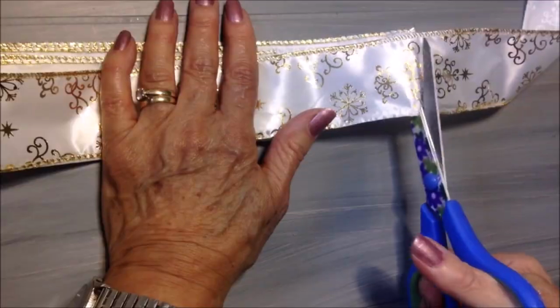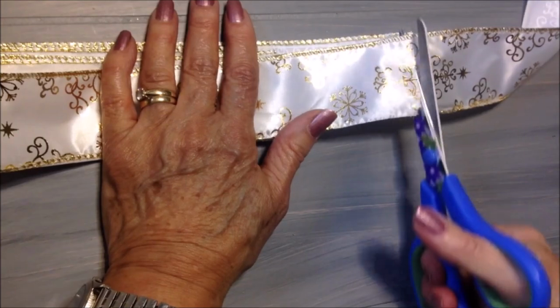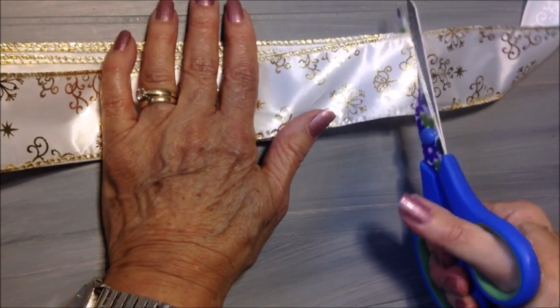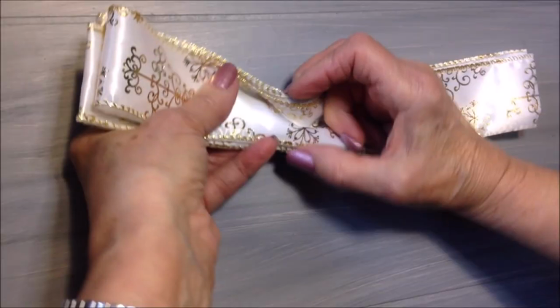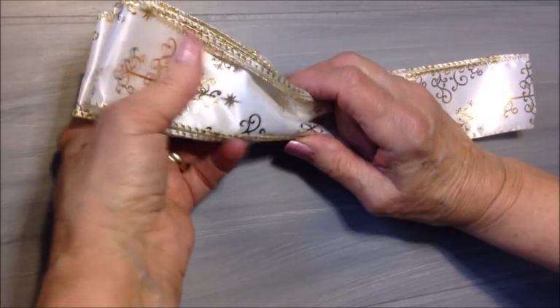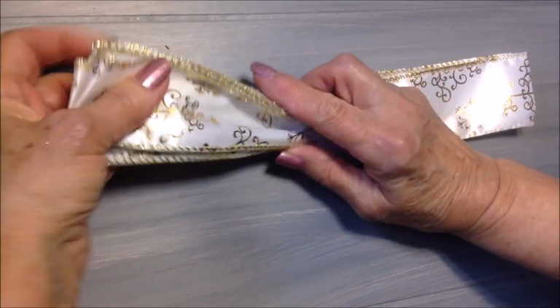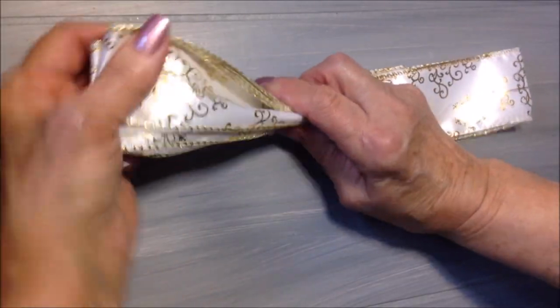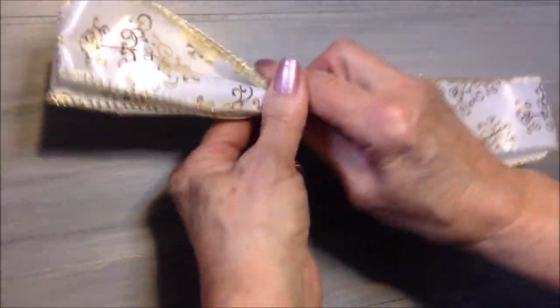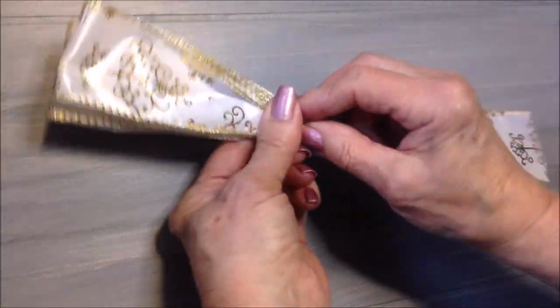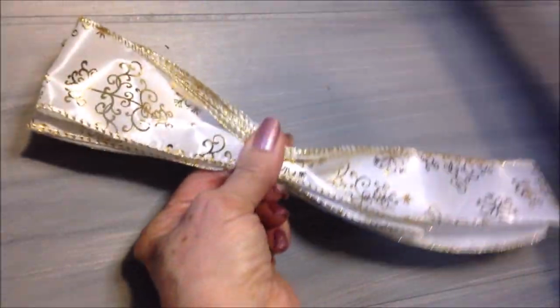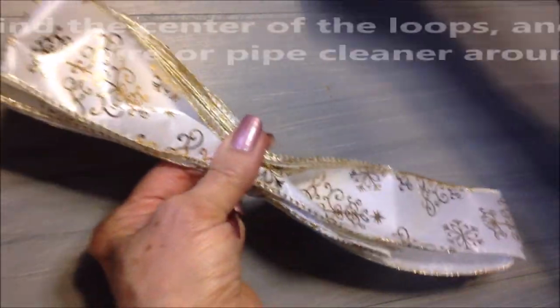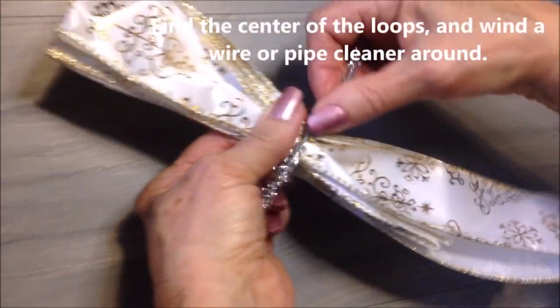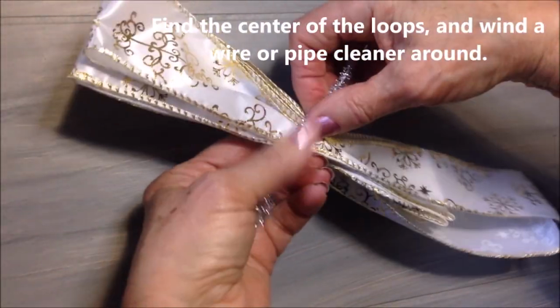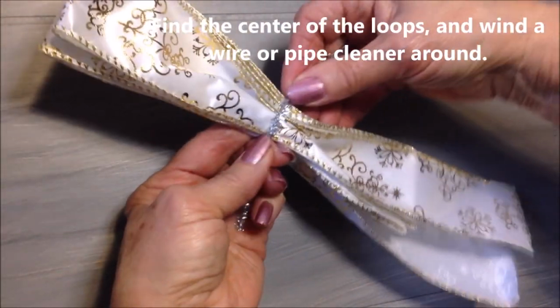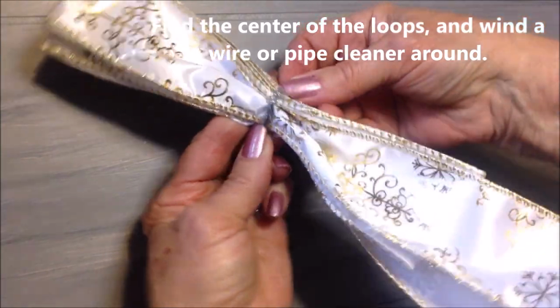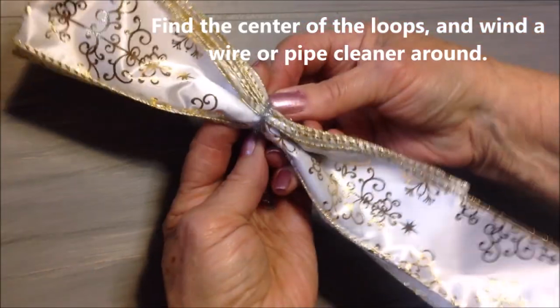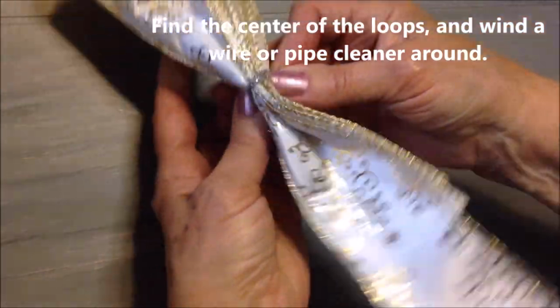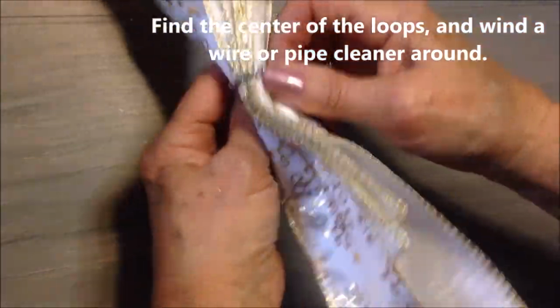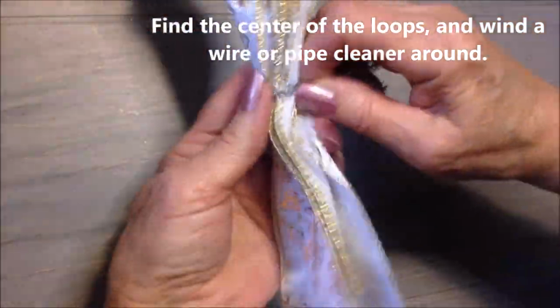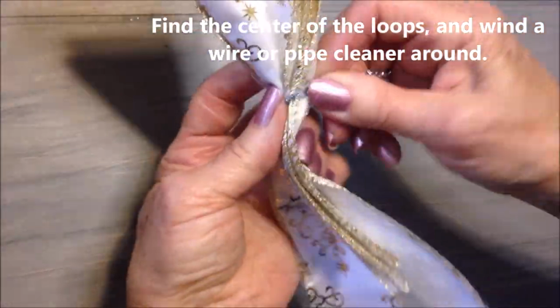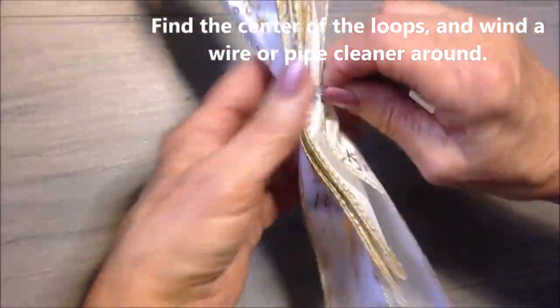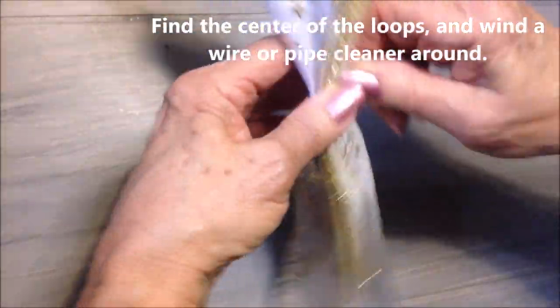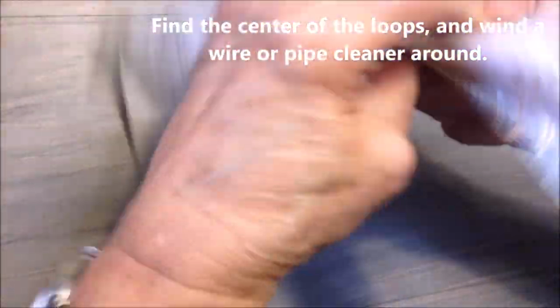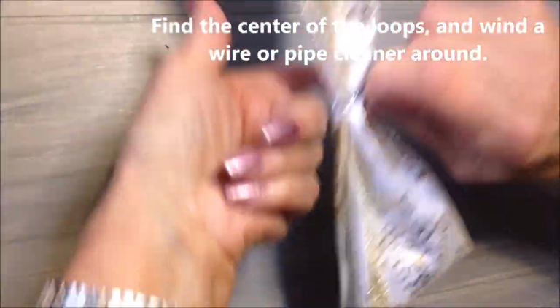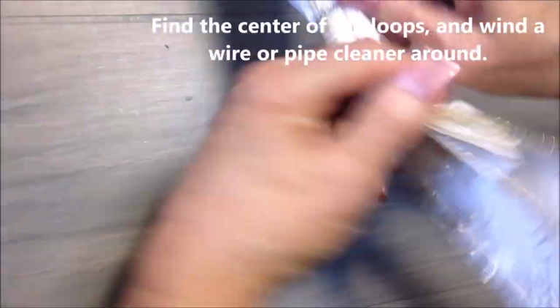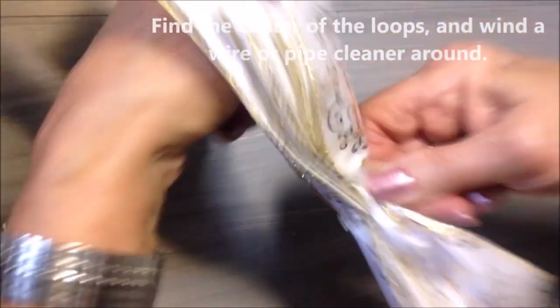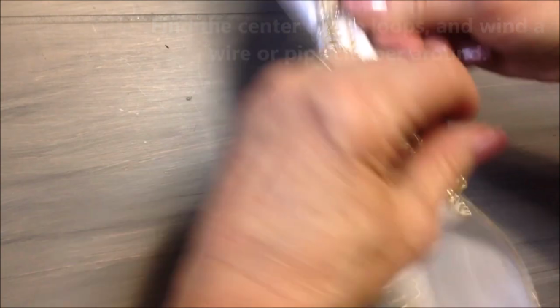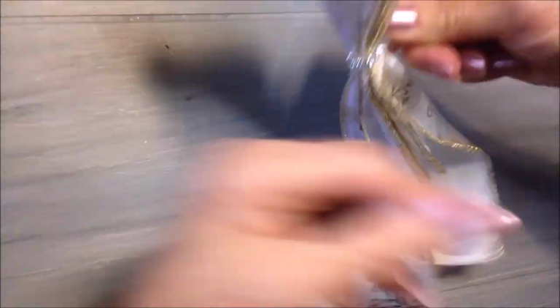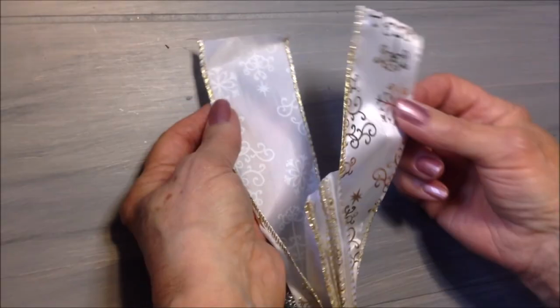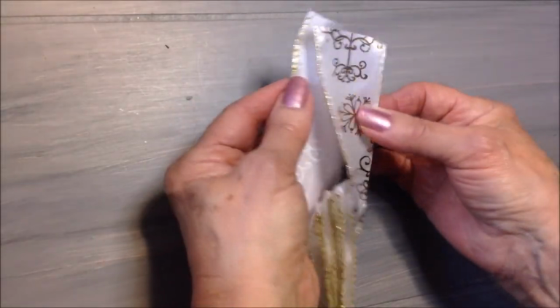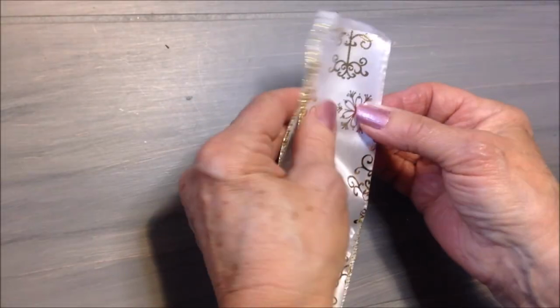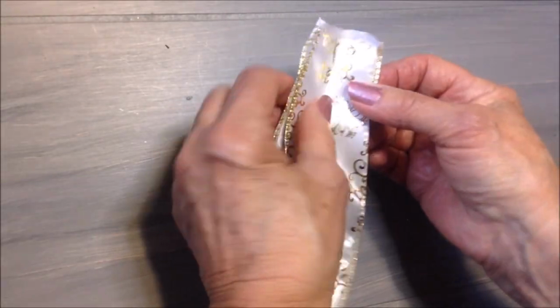And cut the ribbon. So I'm just going to pull these together, bring in a twist tie, and twist fold the two ends.